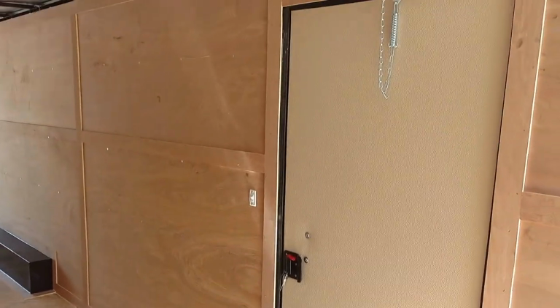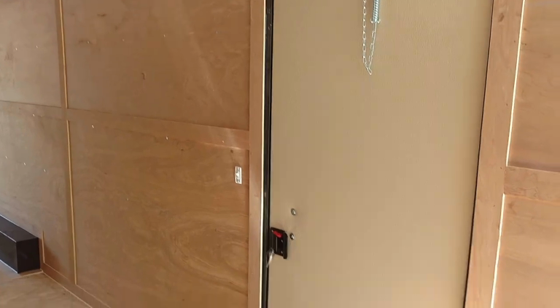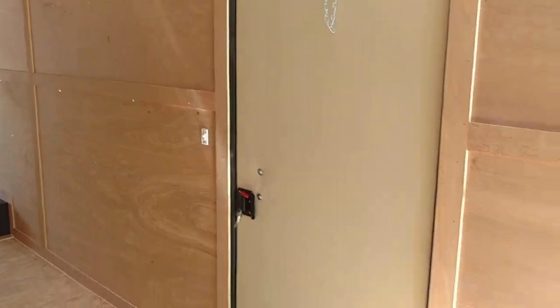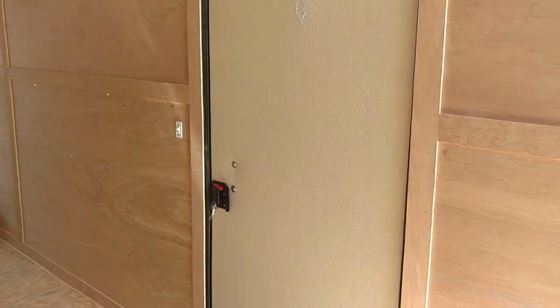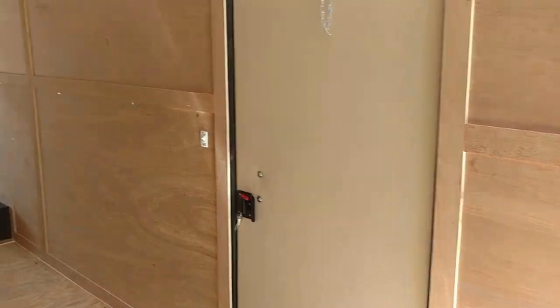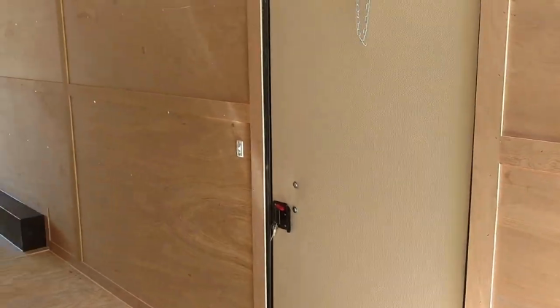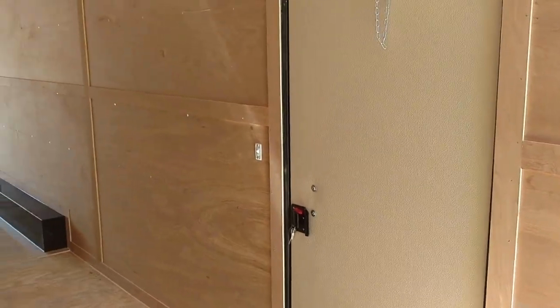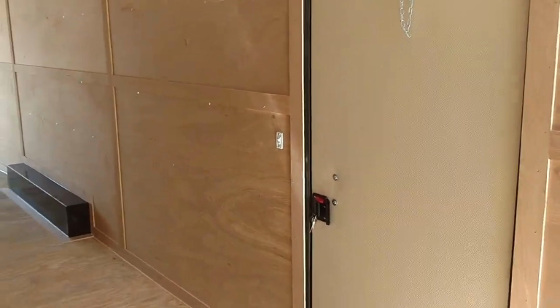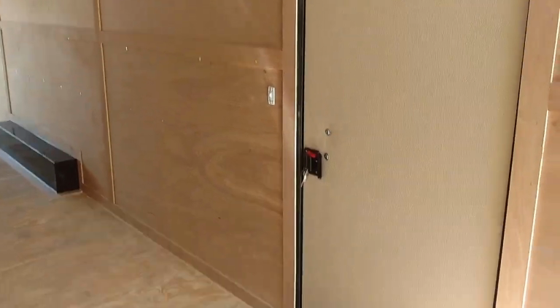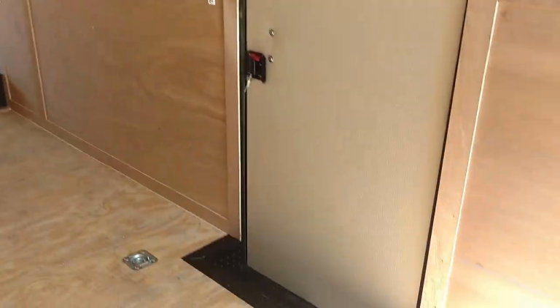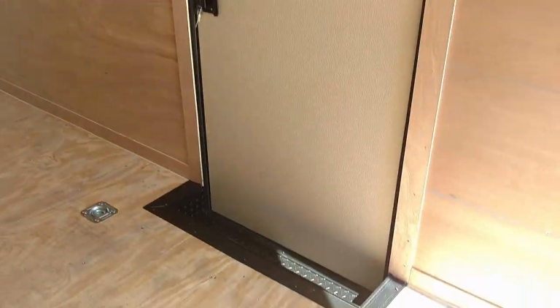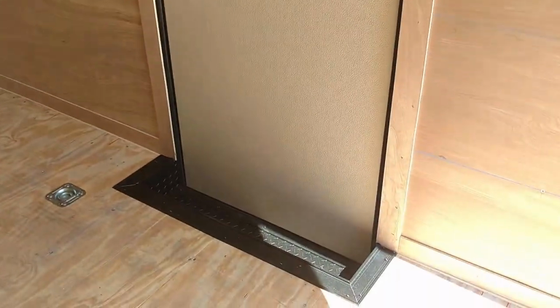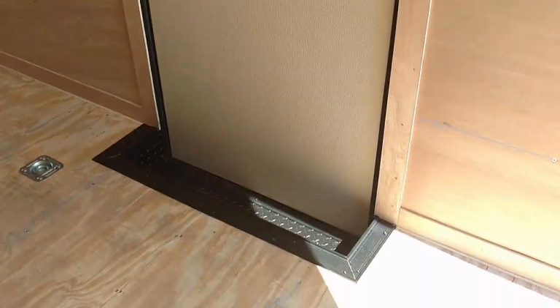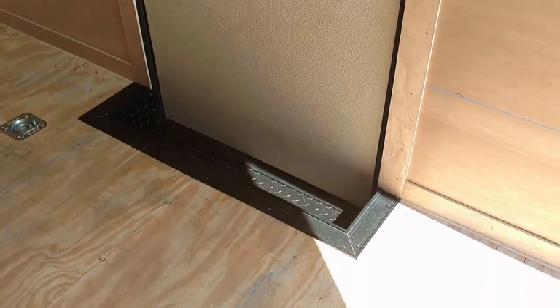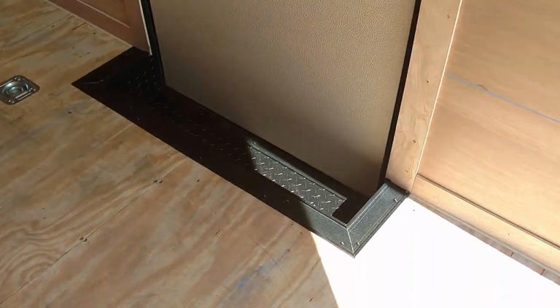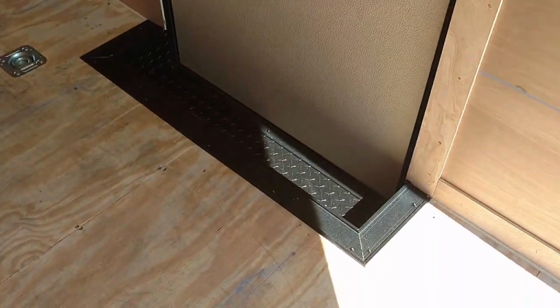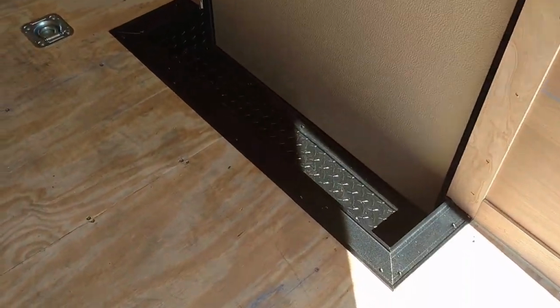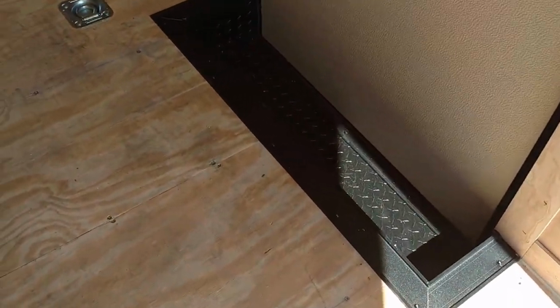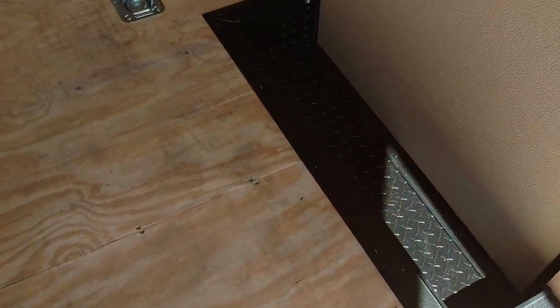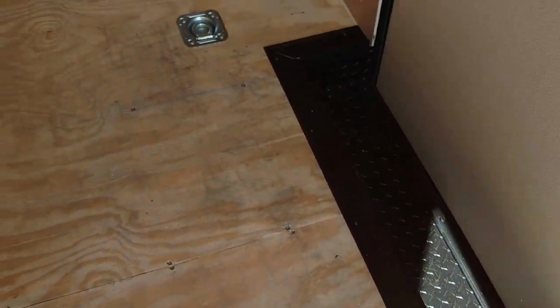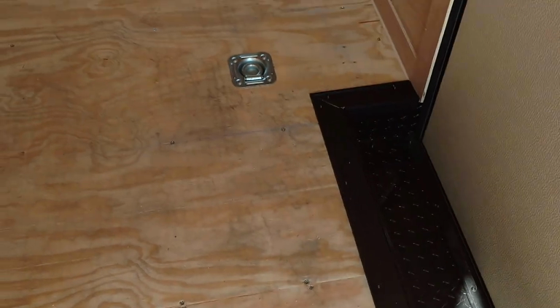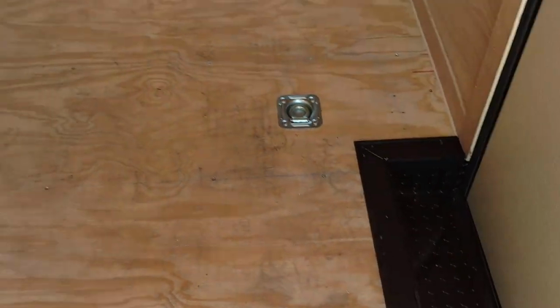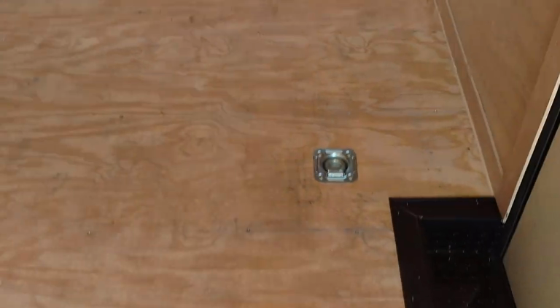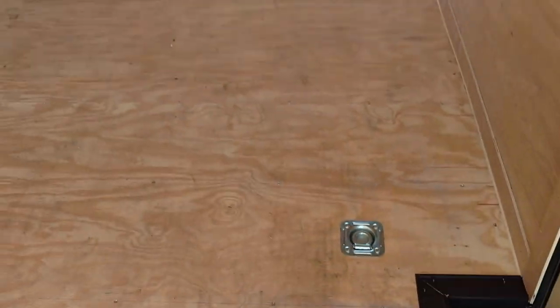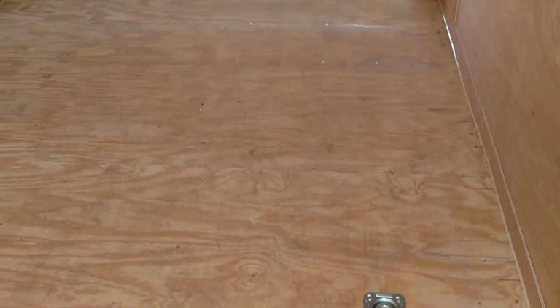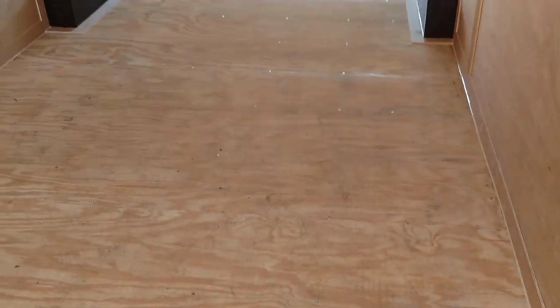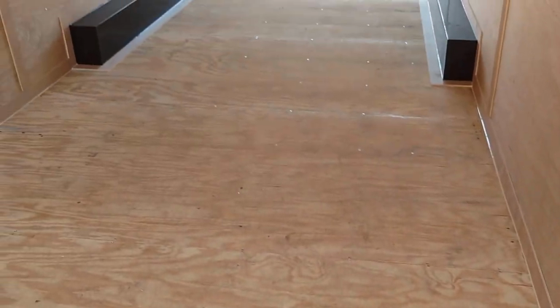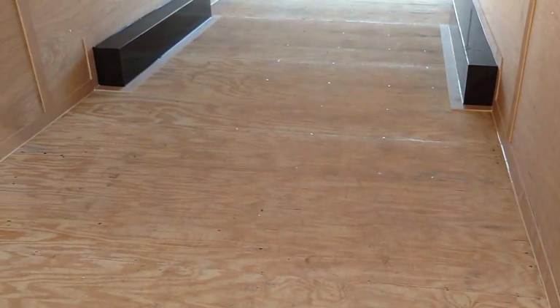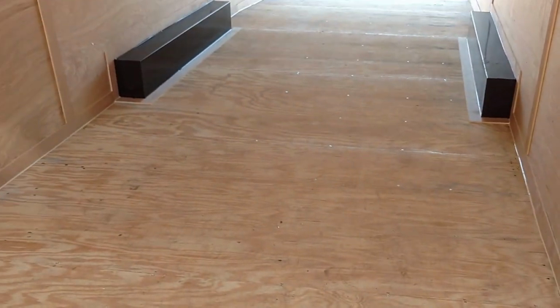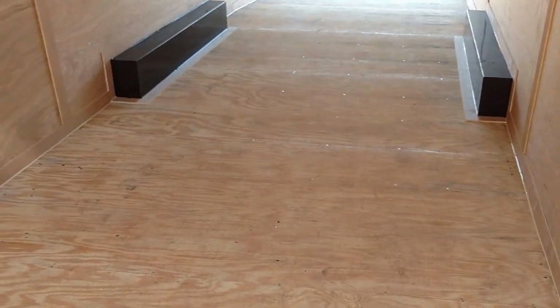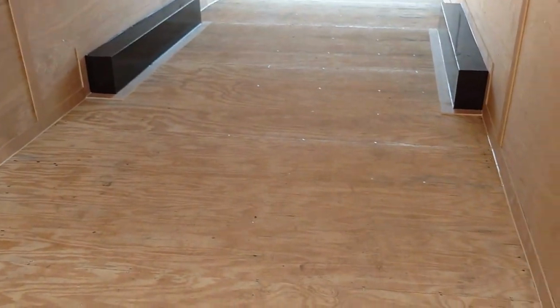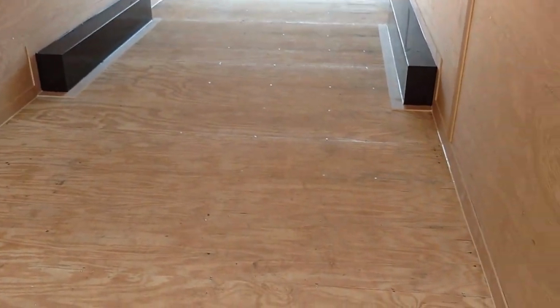There's your side door — RV style. Black diamond plate step wheel. Seven foot on the interior.